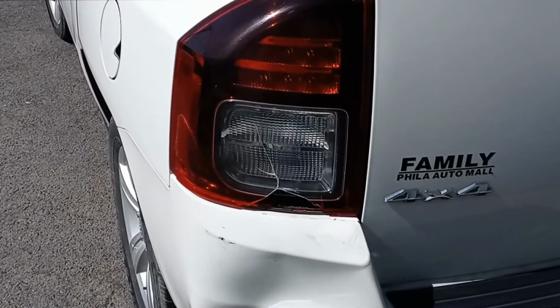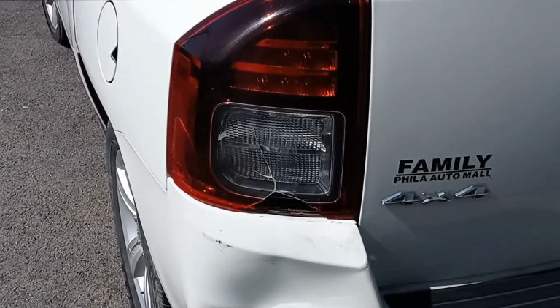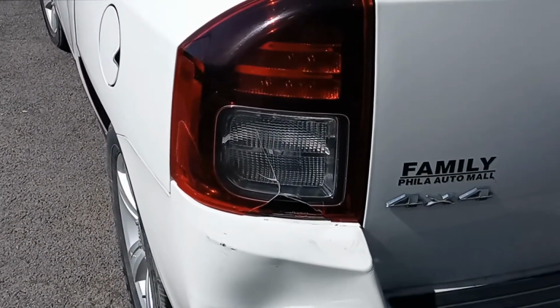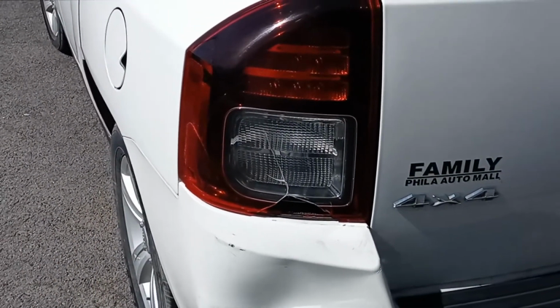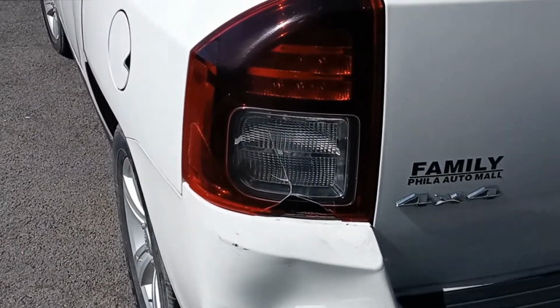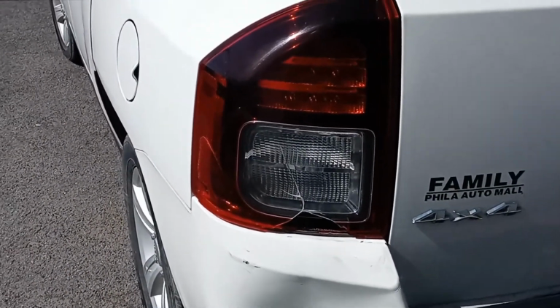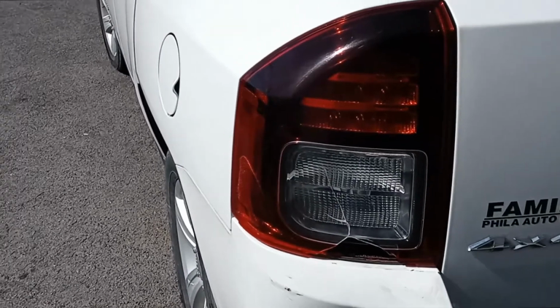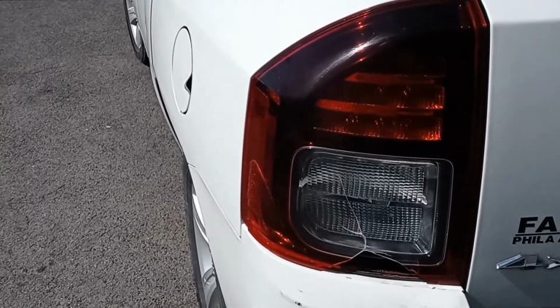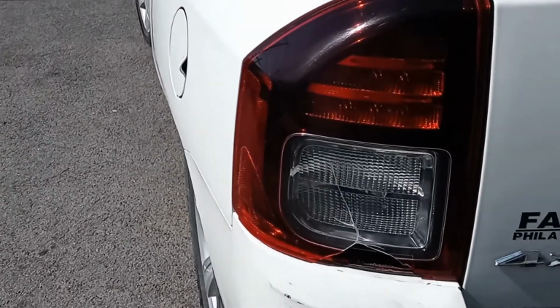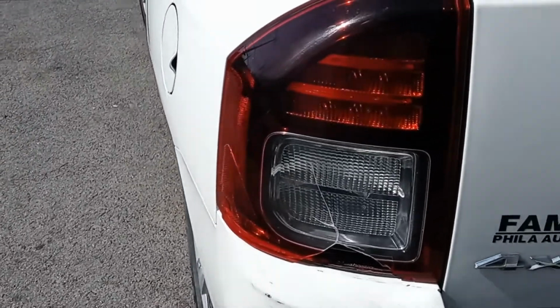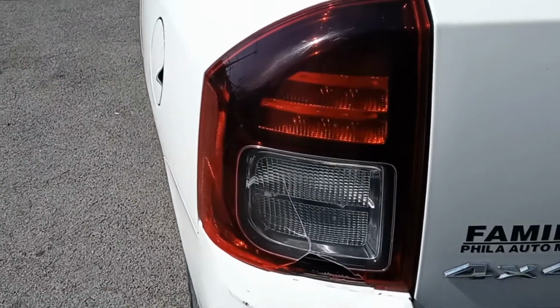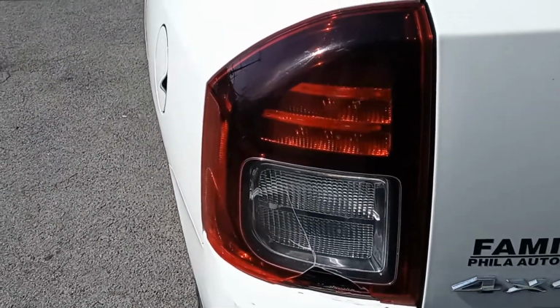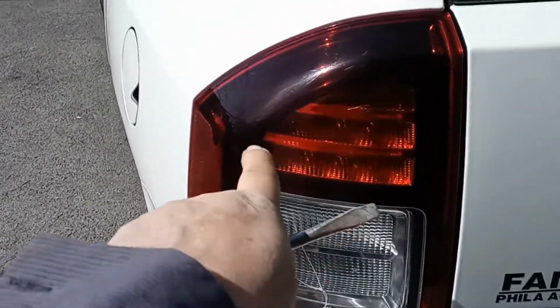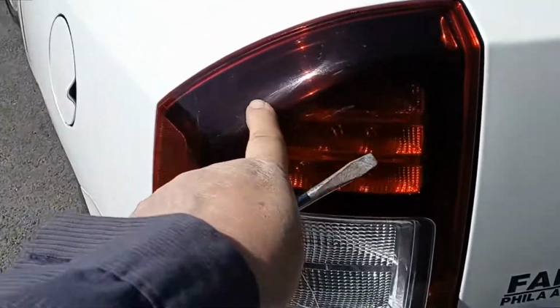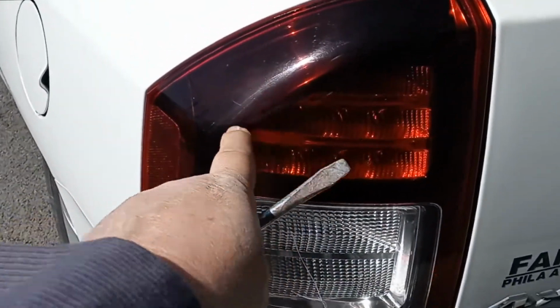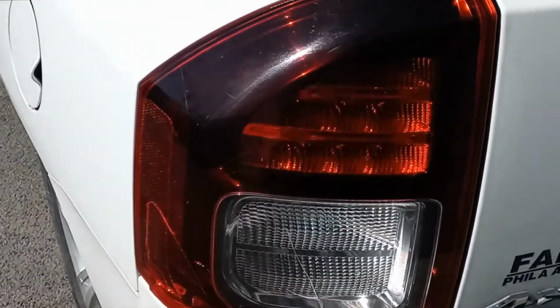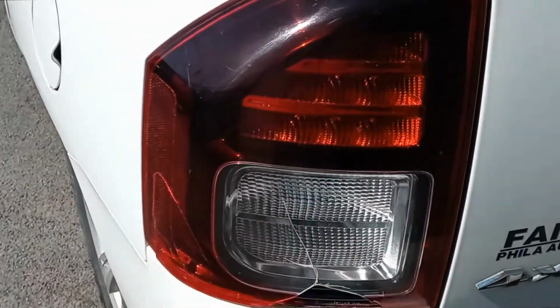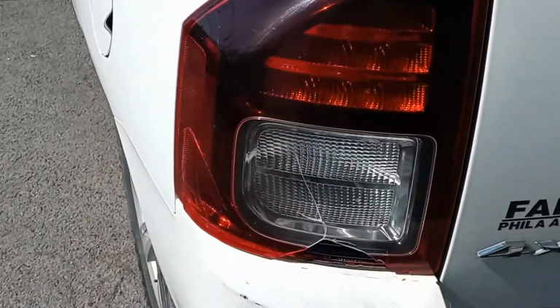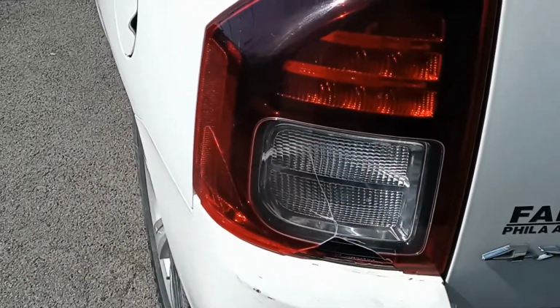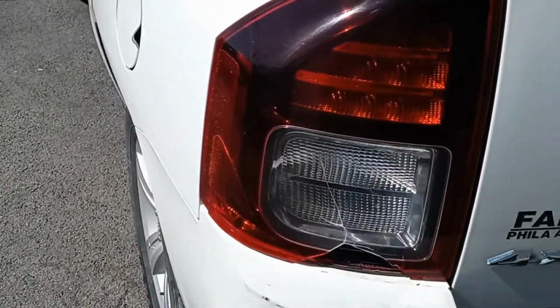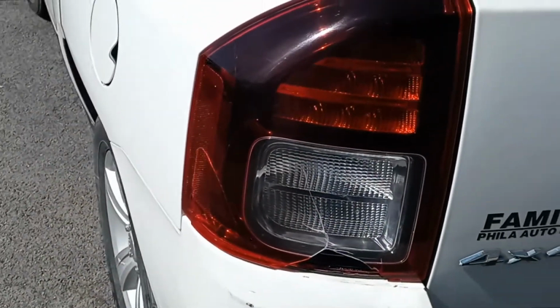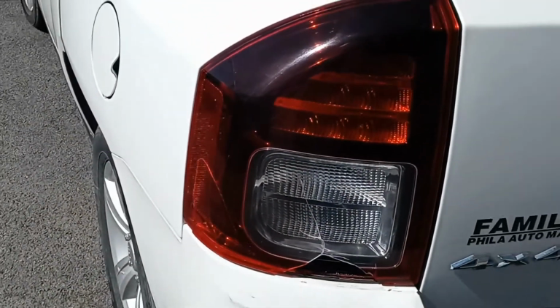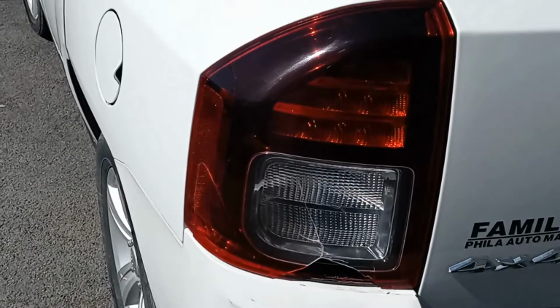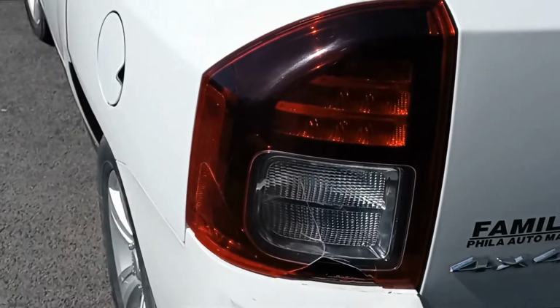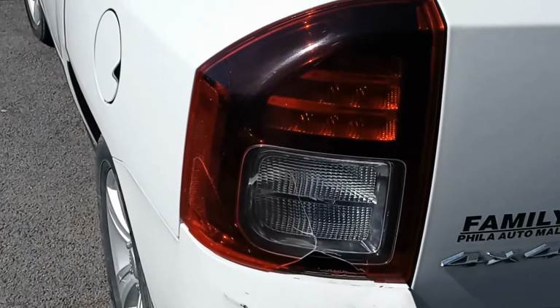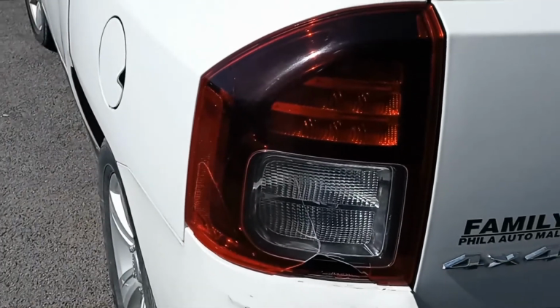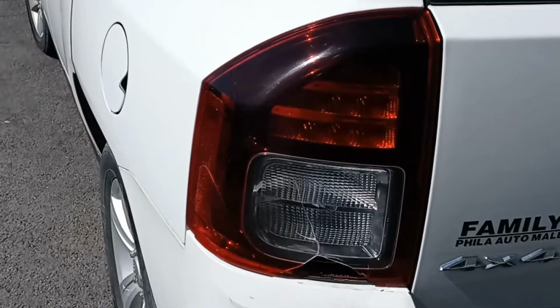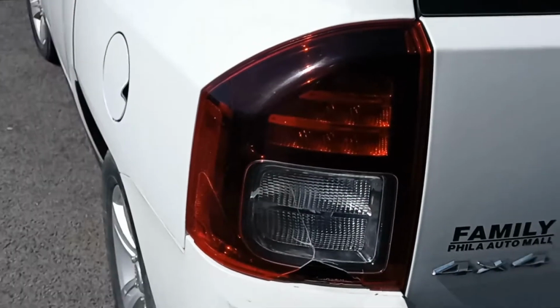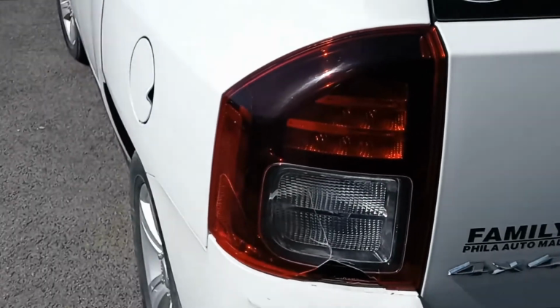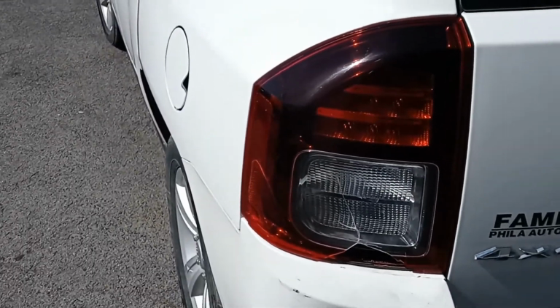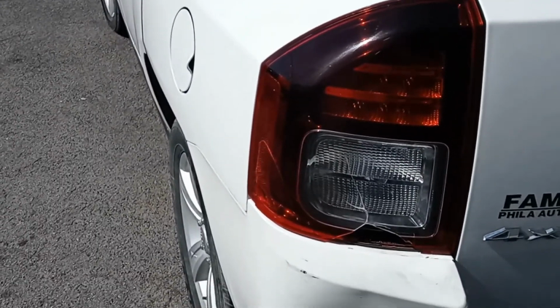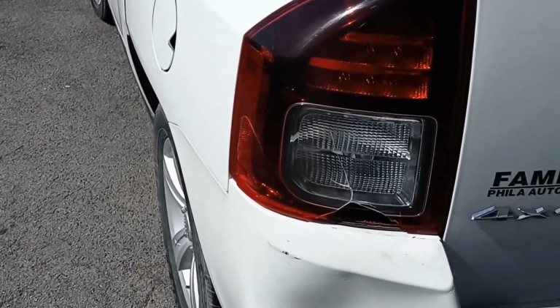I'm Joe Beermaster. I have a 2014 Jeep Compass. I'm going to show you how to take the tail light out to change the assembly or change the bulb. This goes for multiple years.